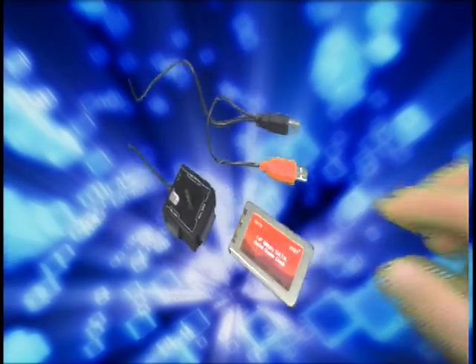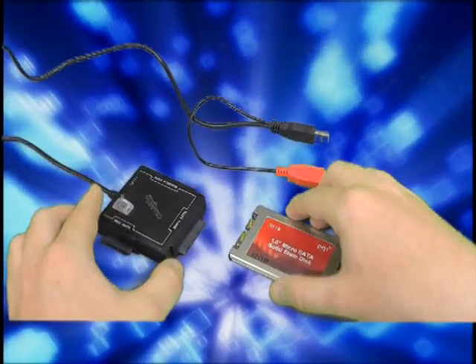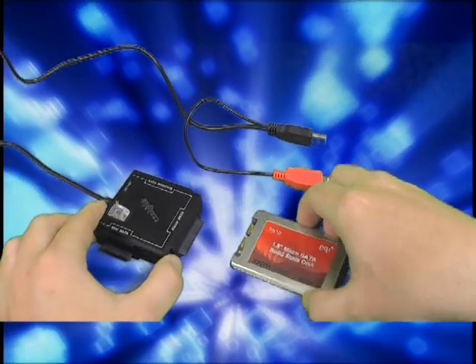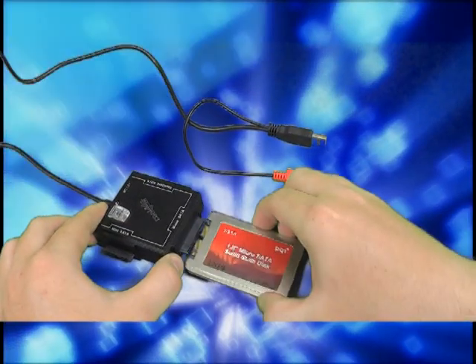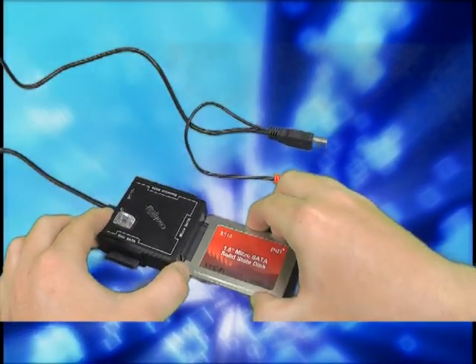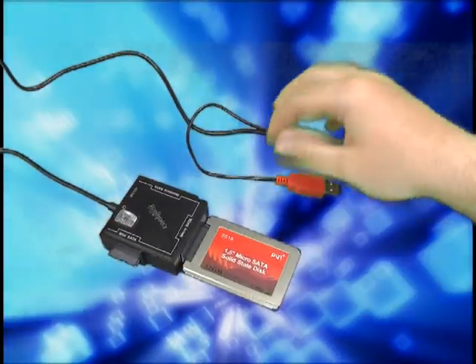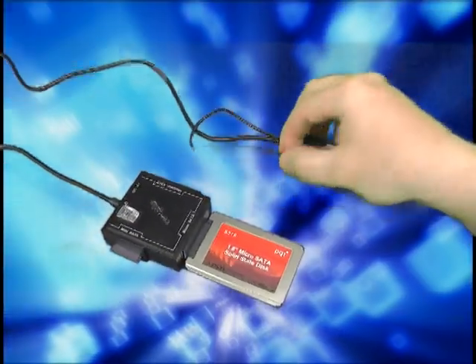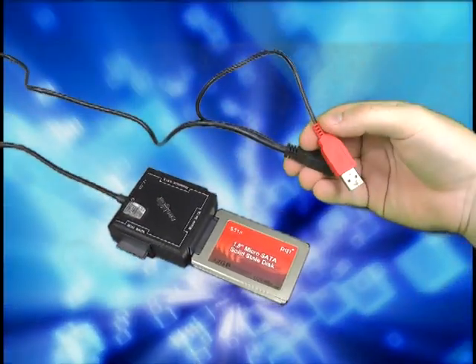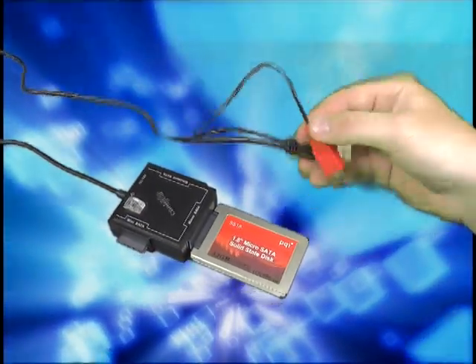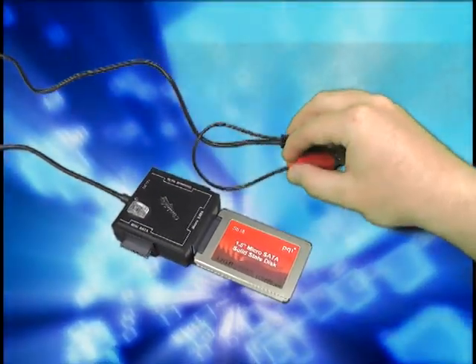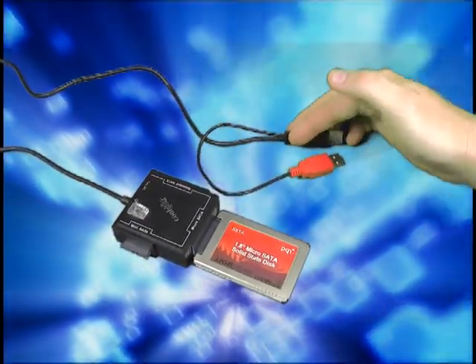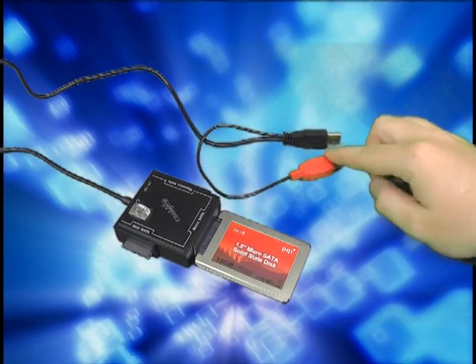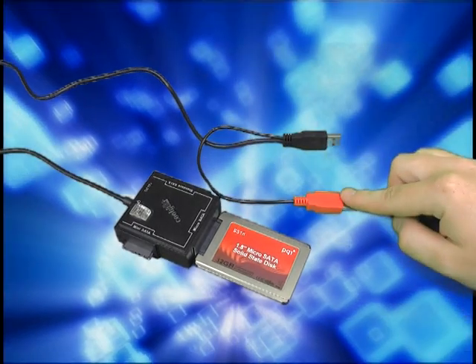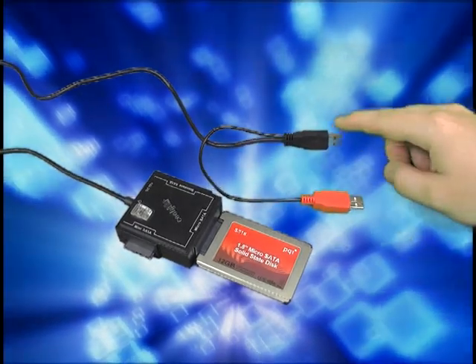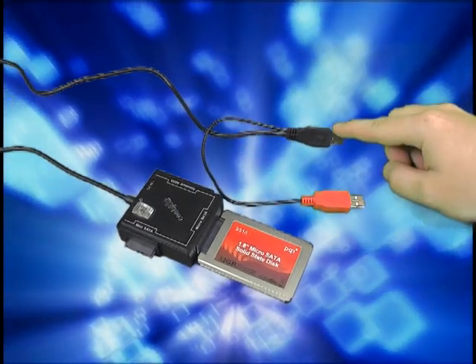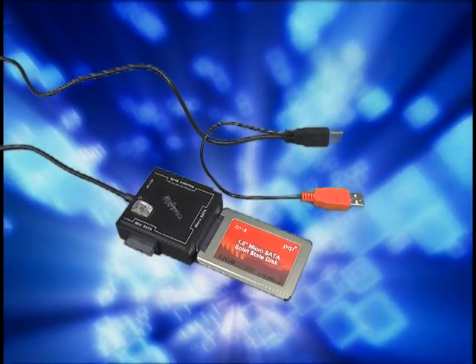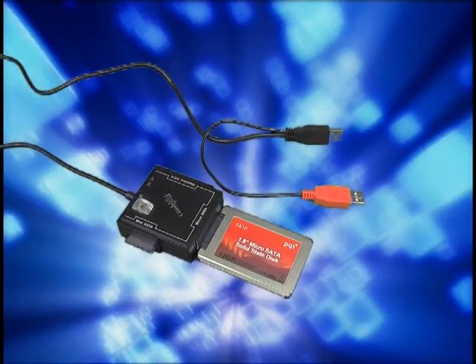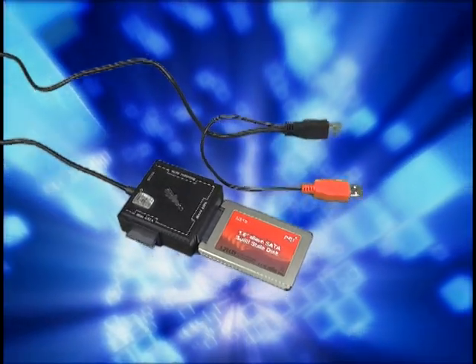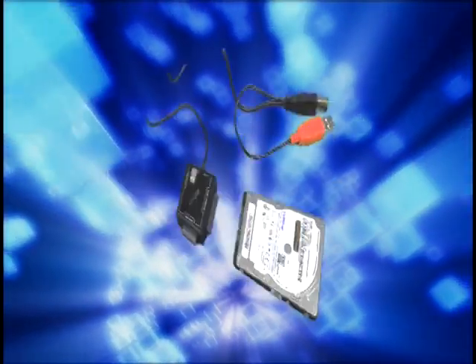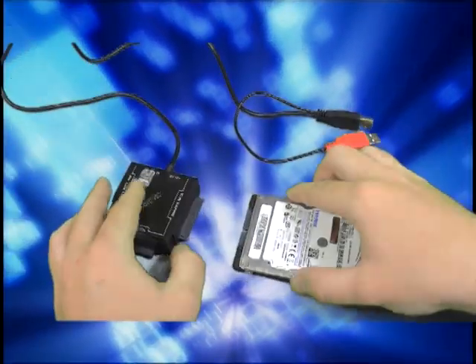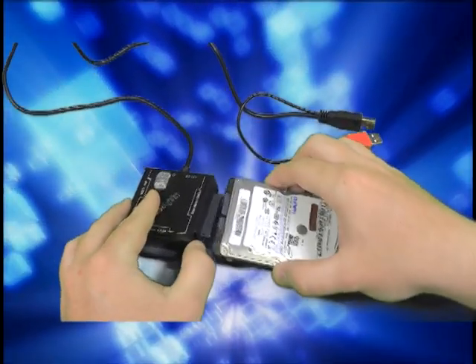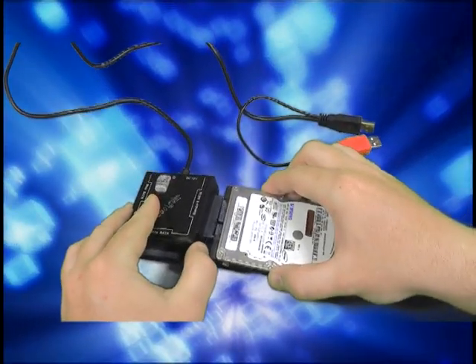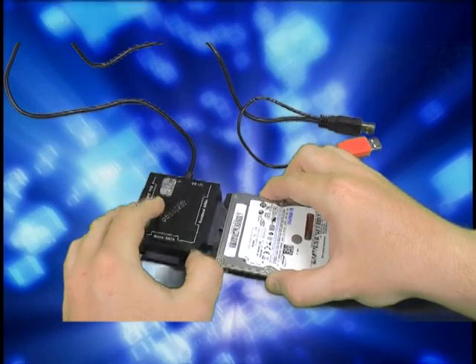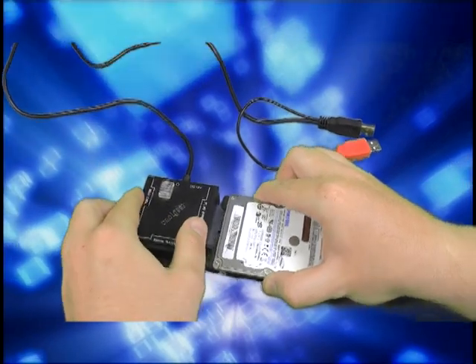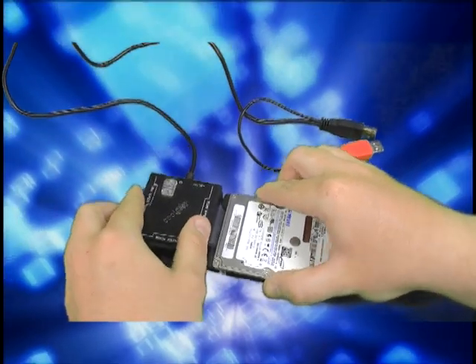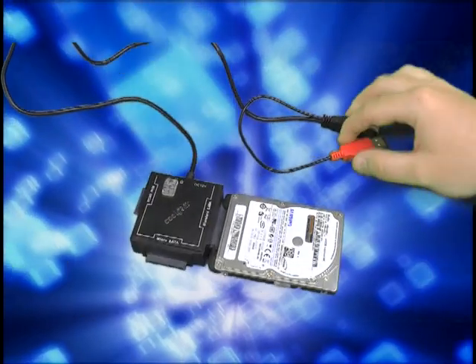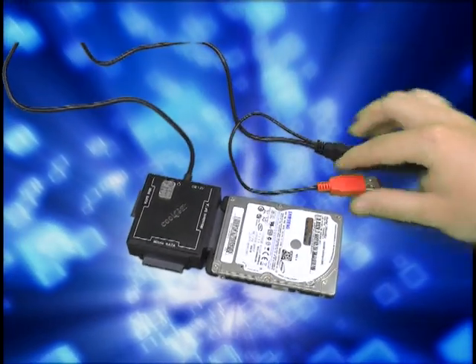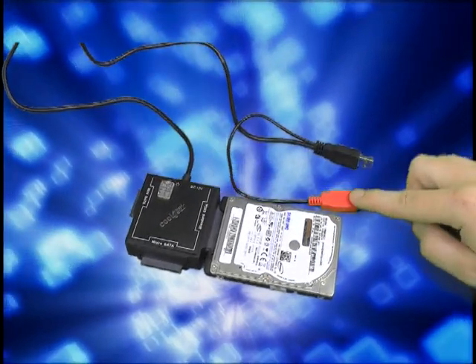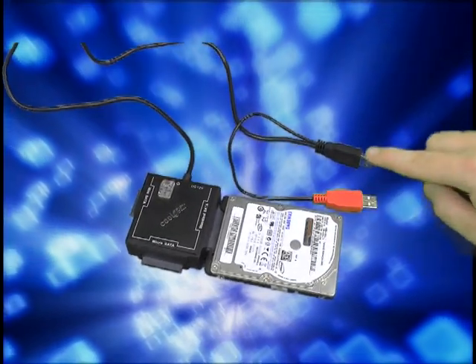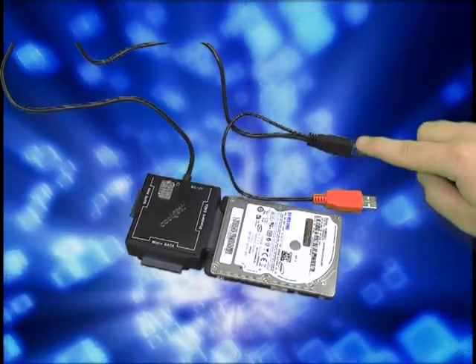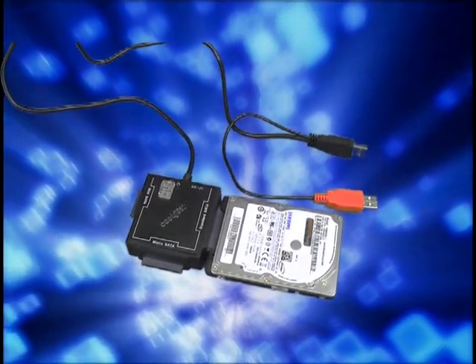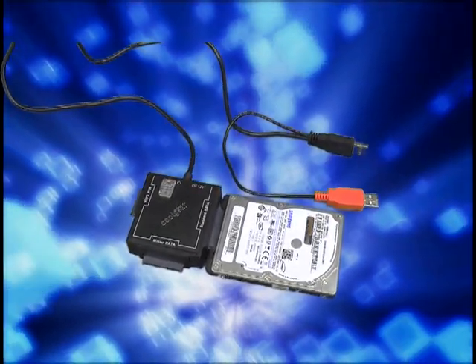With 1.8 inch drives, simply connect both the red and black USB cables to the computer to provide power — no additional power supply is required. Most 2.5 inch drives can be powered the same way as well; simply connect the red and black USB cables to the PC.